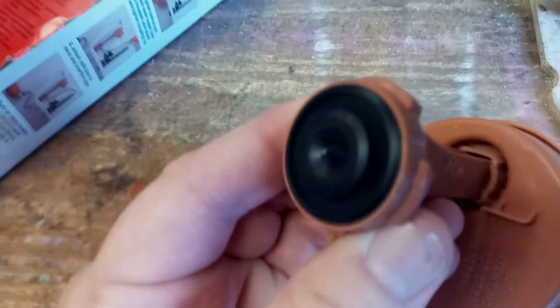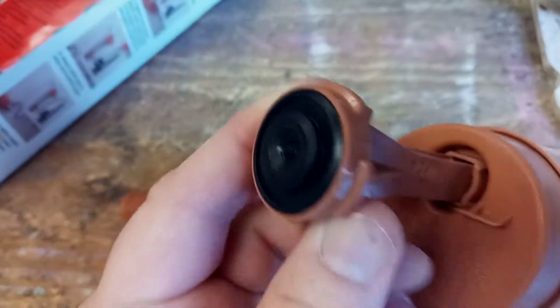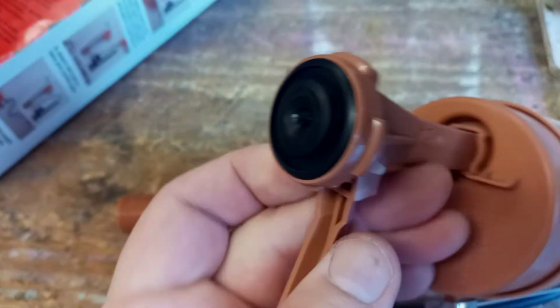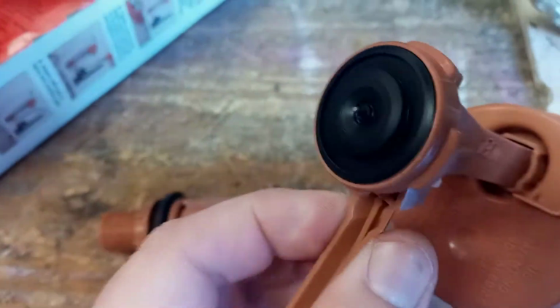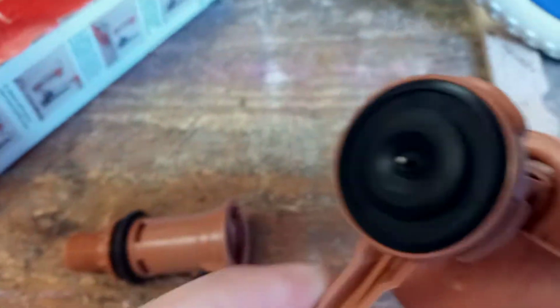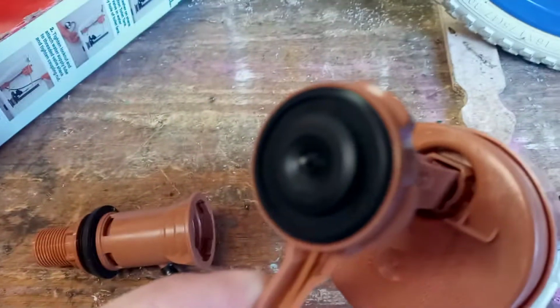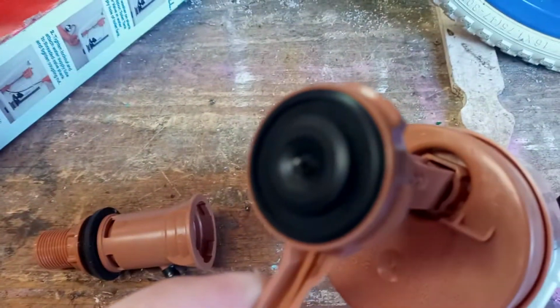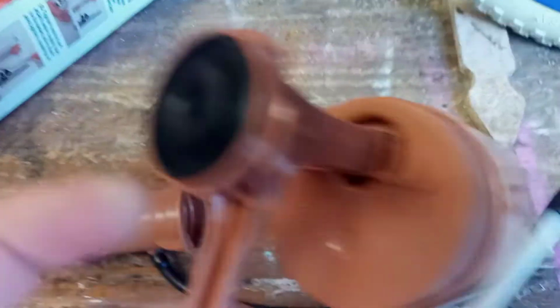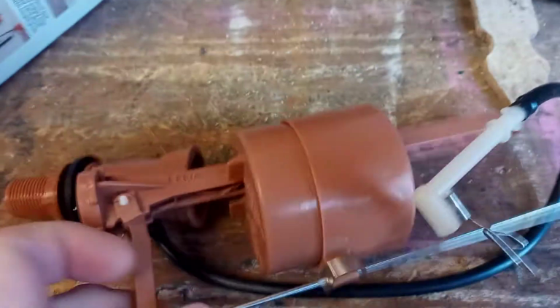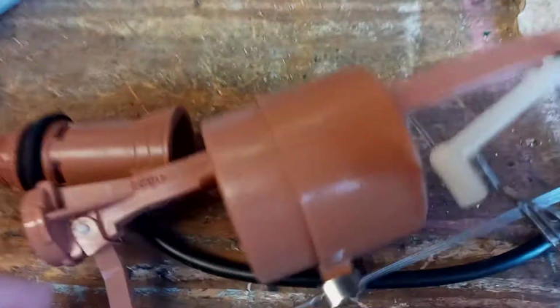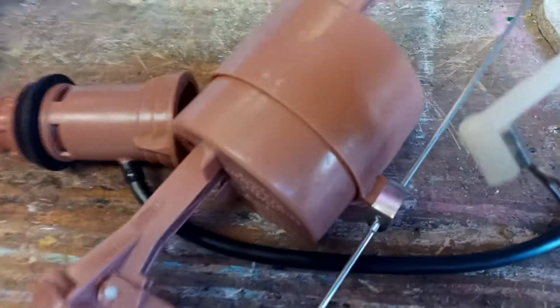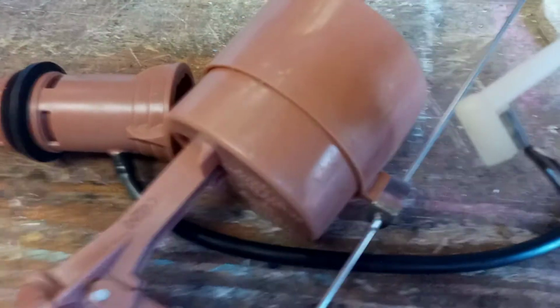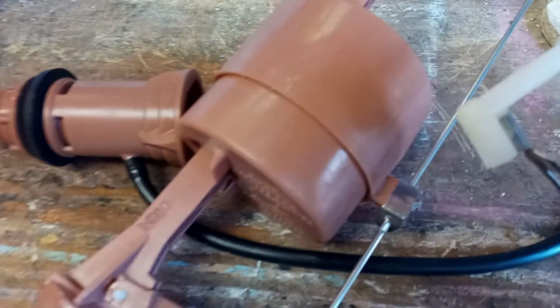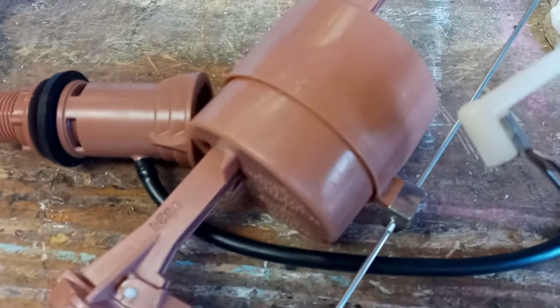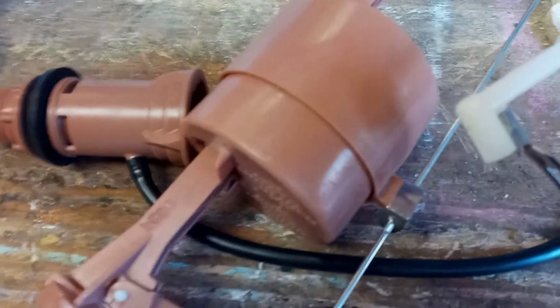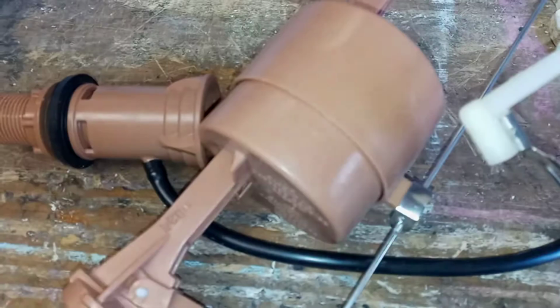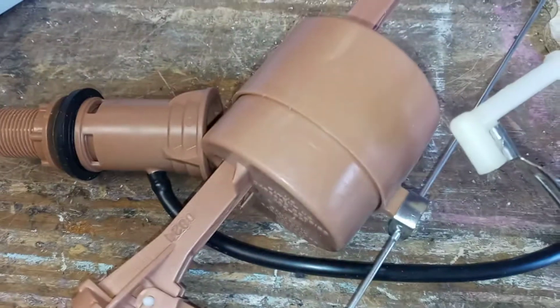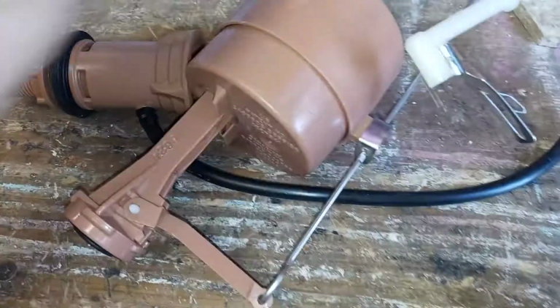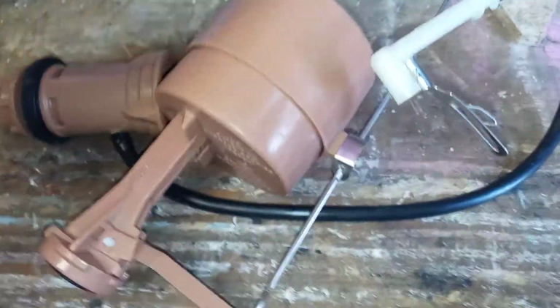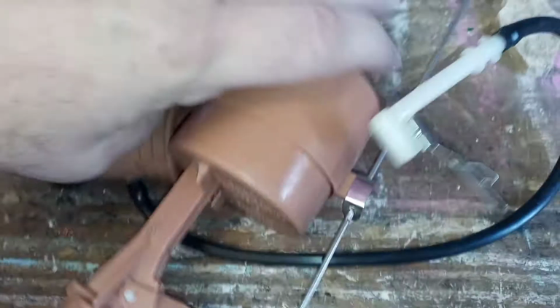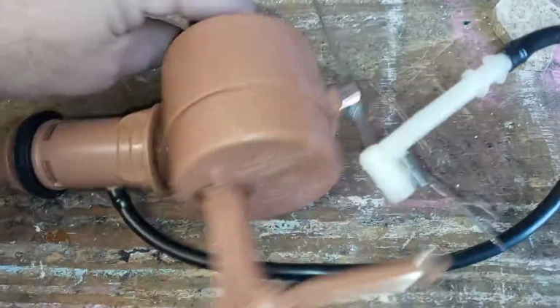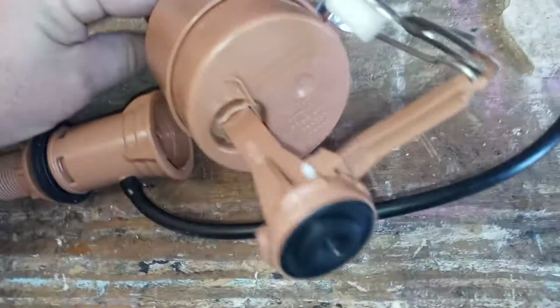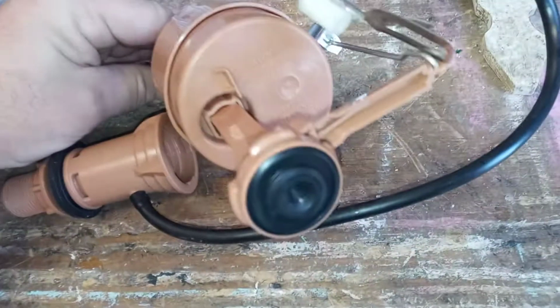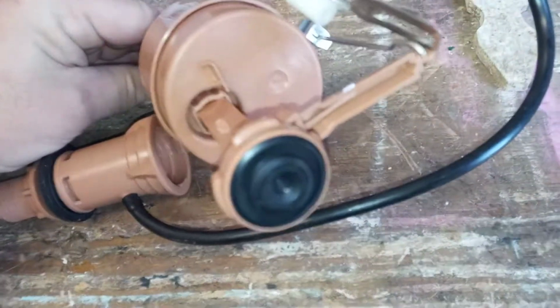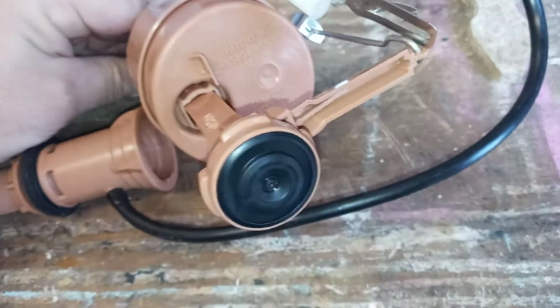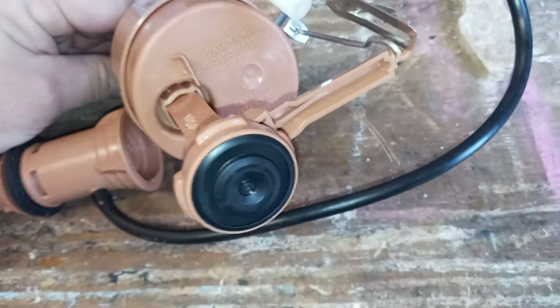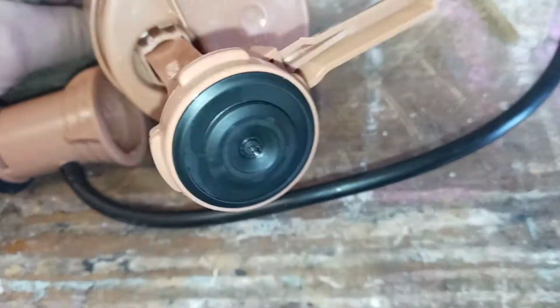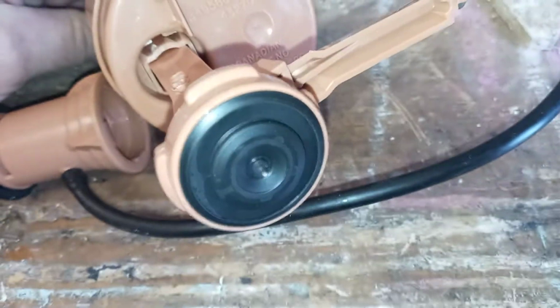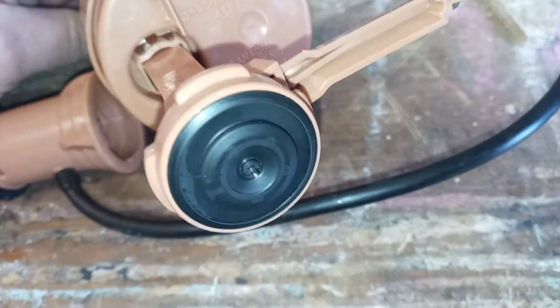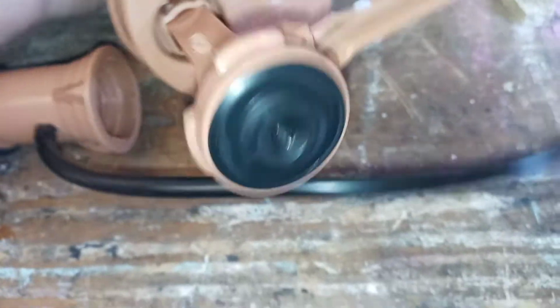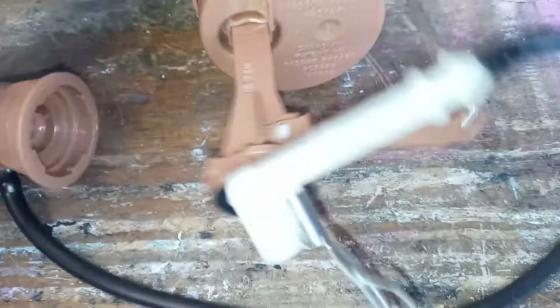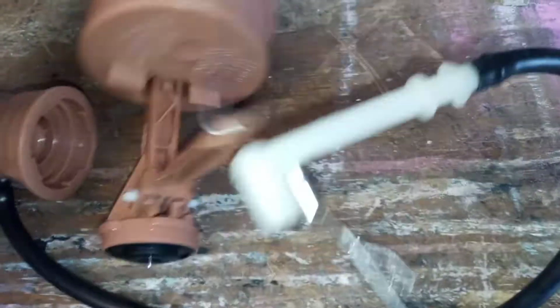The little diaphragm is right there — you can see that. Let me turn this light on. There's your diaphragm. It pops out, and then you just pop a new one right in there — it's just sitting in there.